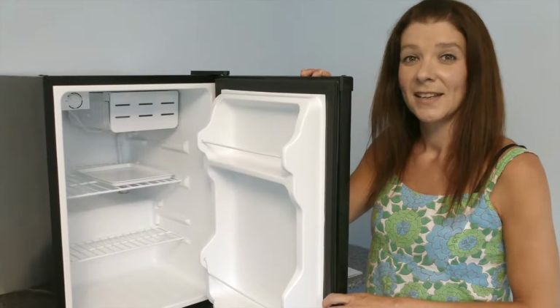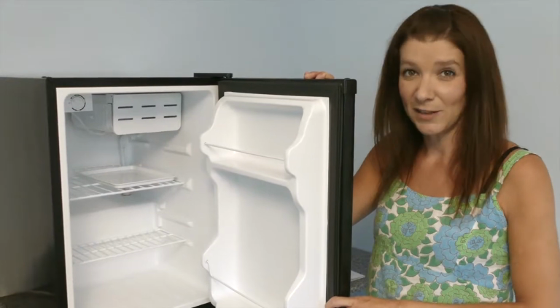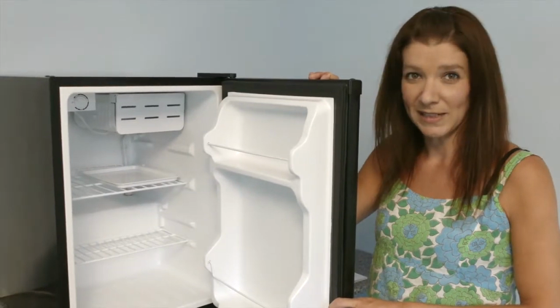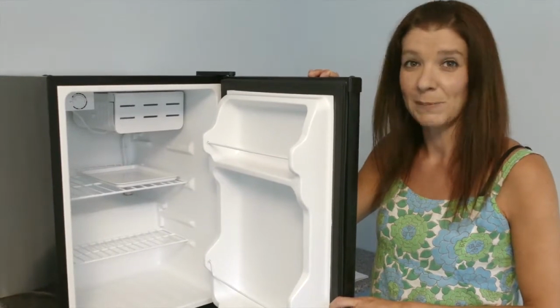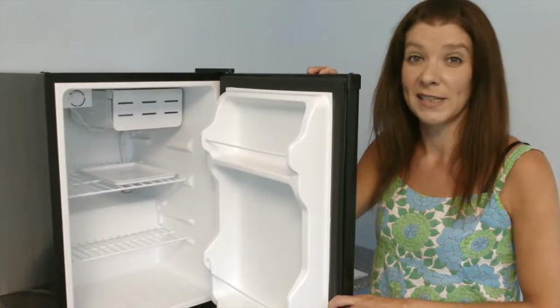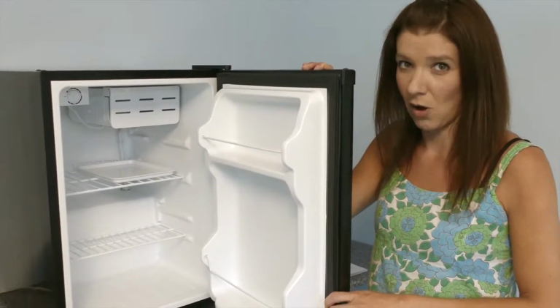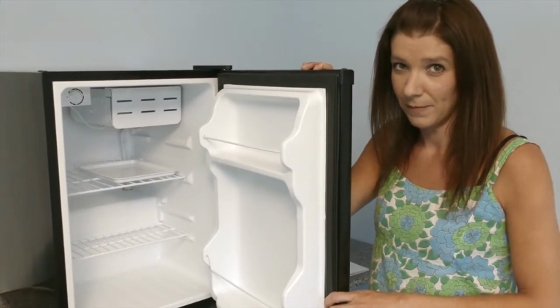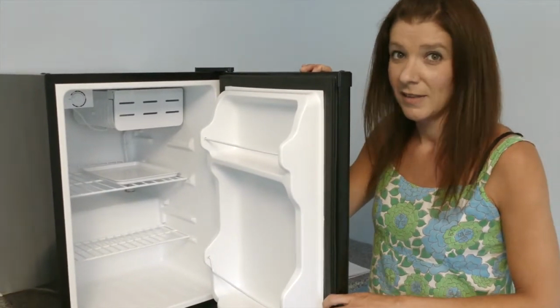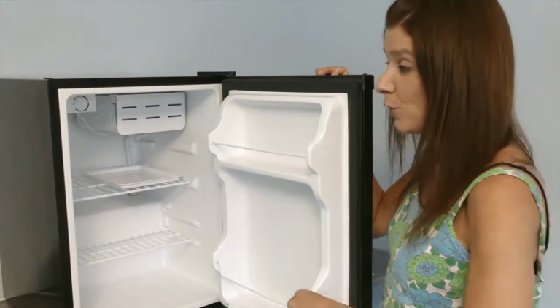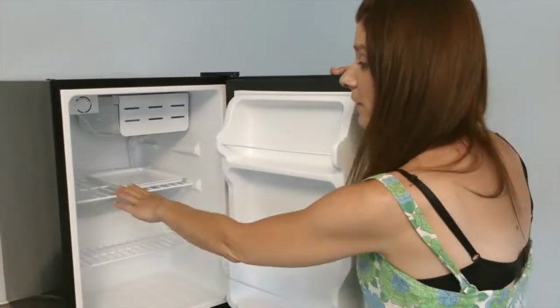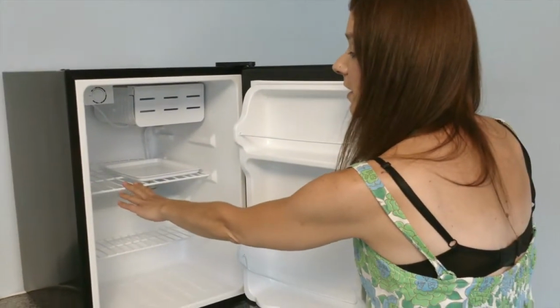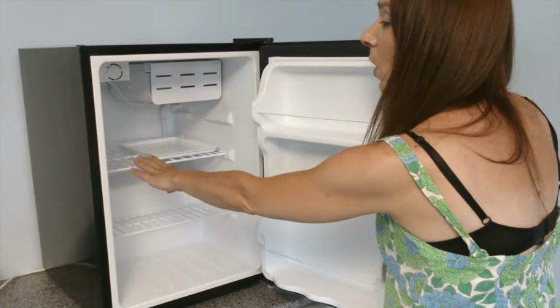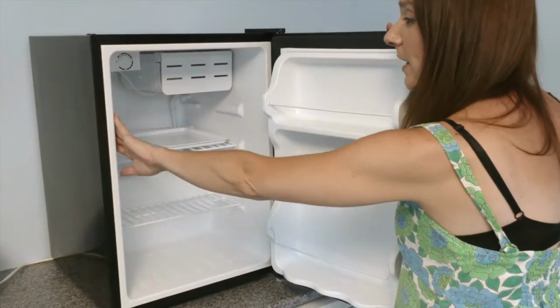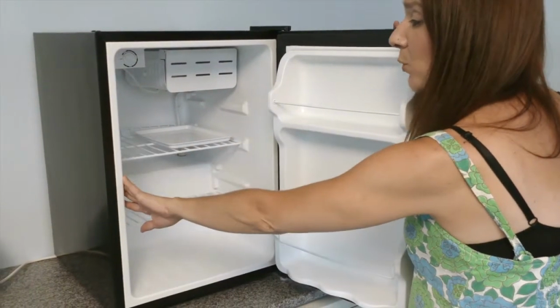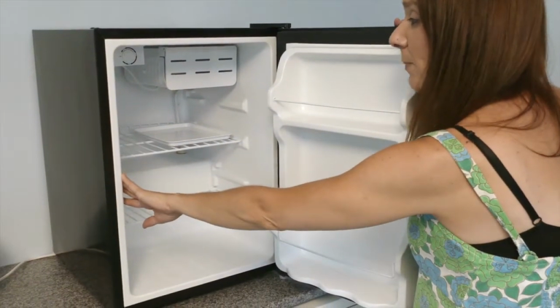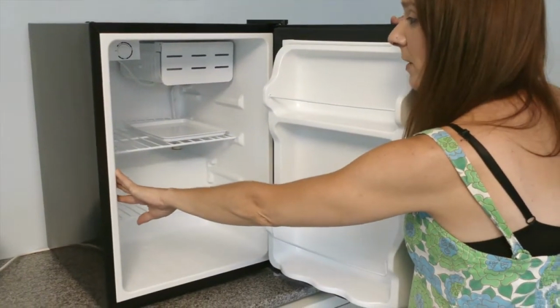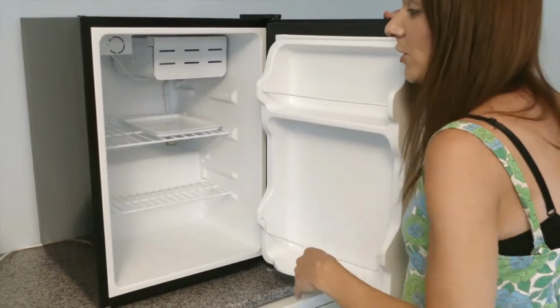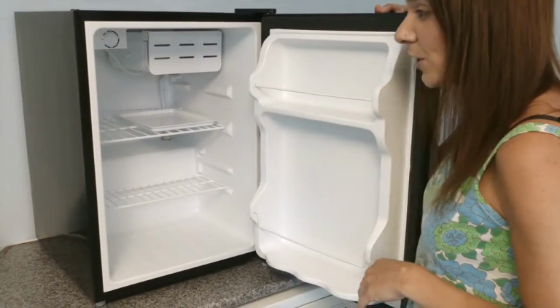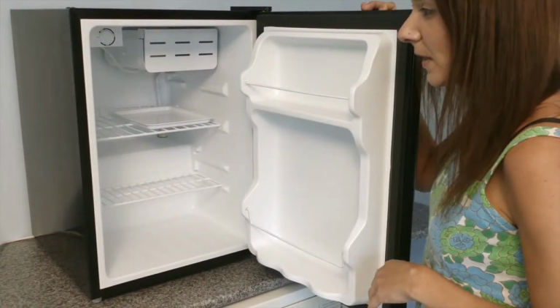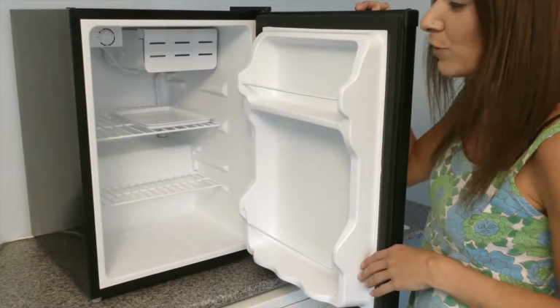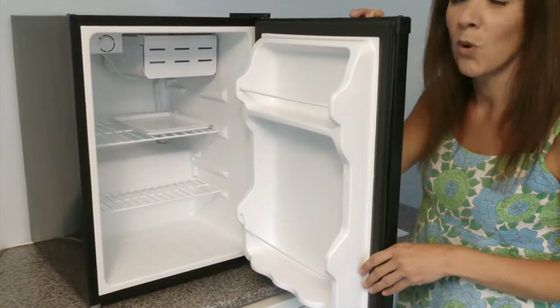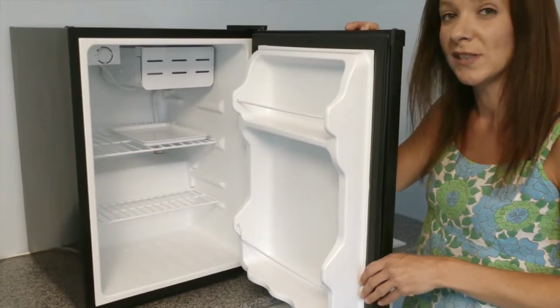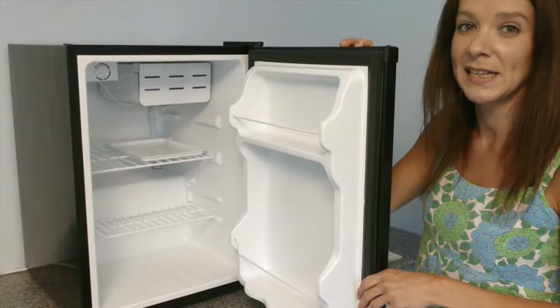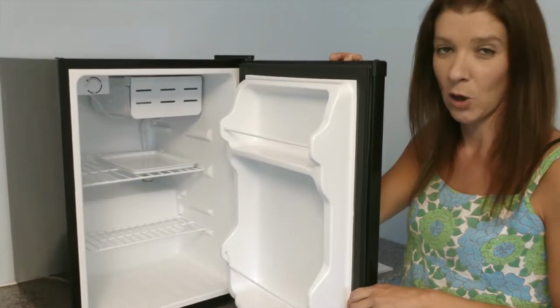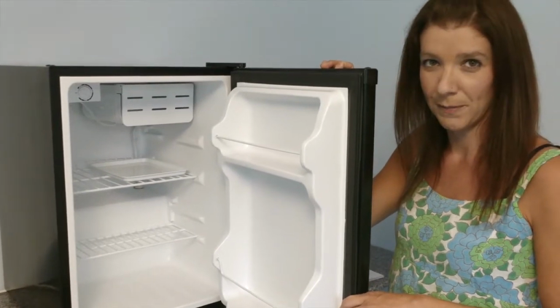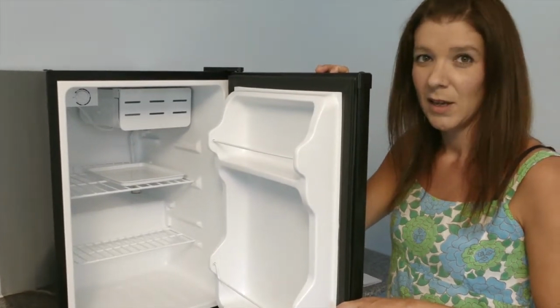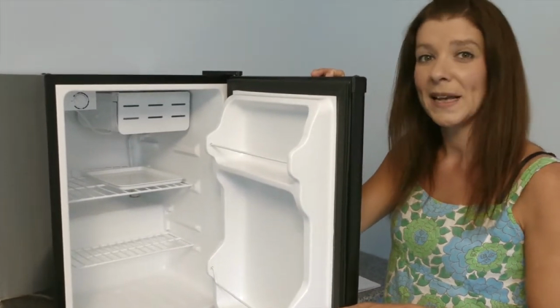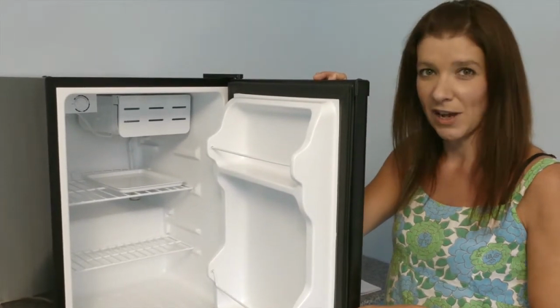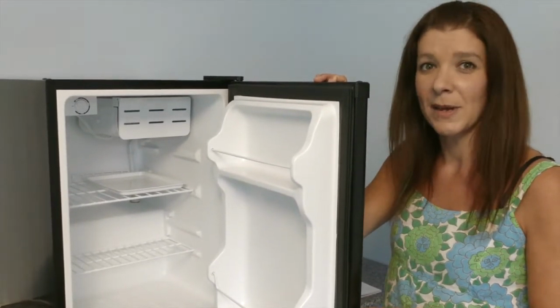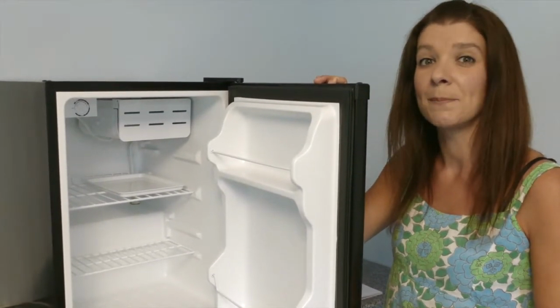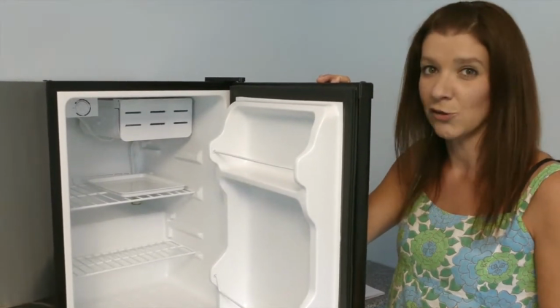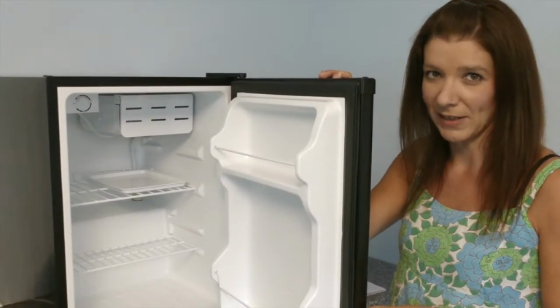To clean the unit, first make sure that it's switched off, then remove the shelves and wipe down the inside with a weak bicarbonate of soda solution, then rinse with warm water using a damp cloth. When replacing the shelves, make sure they're completely dry first.